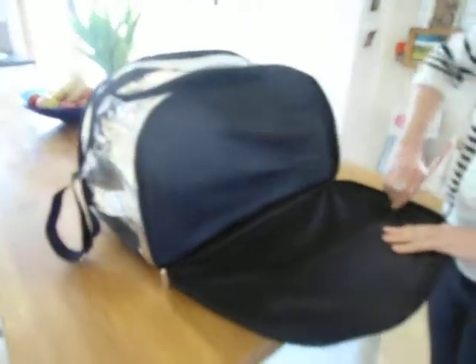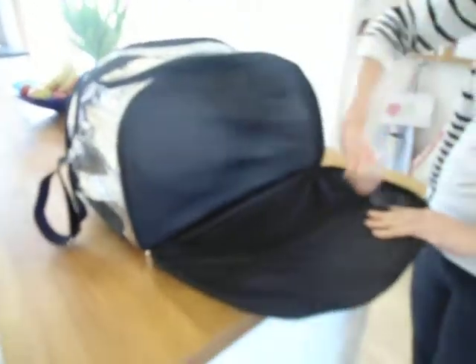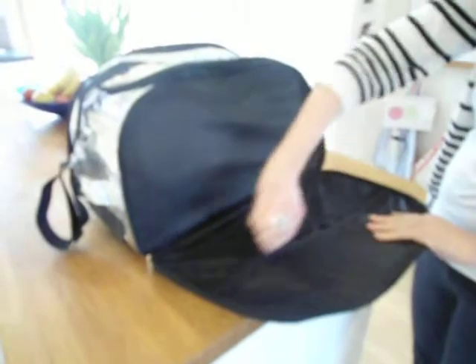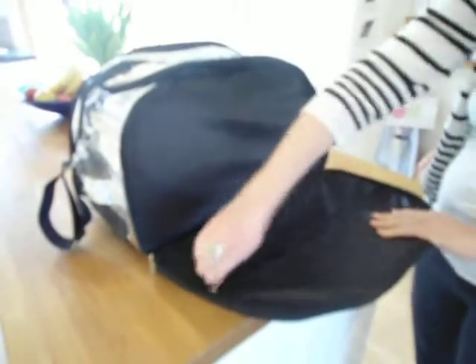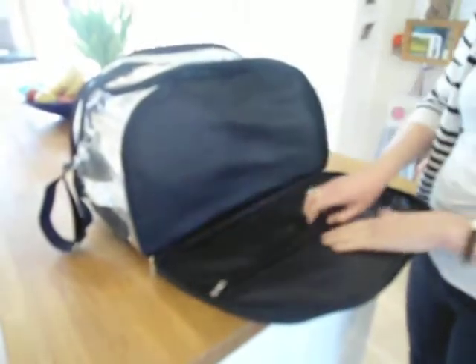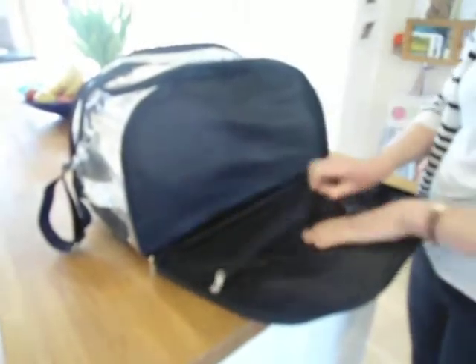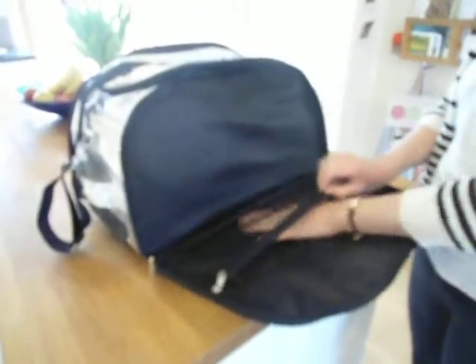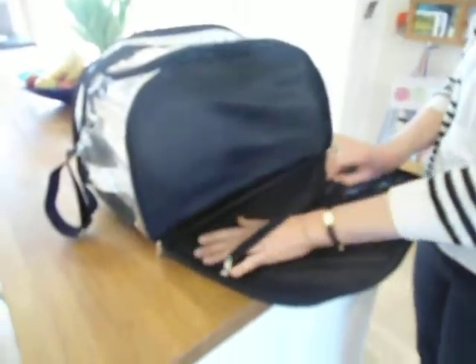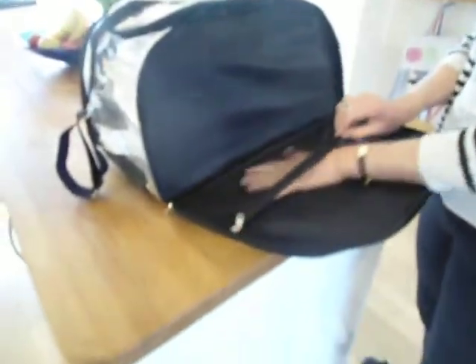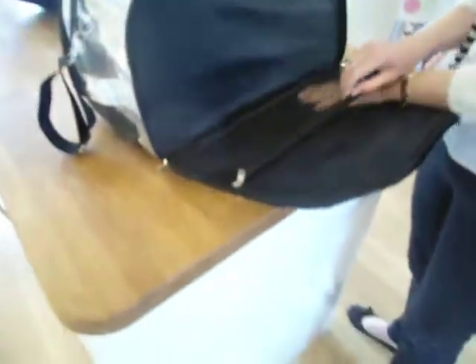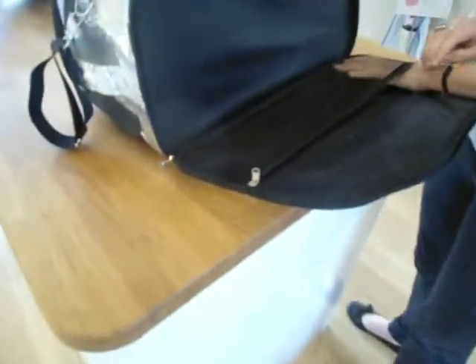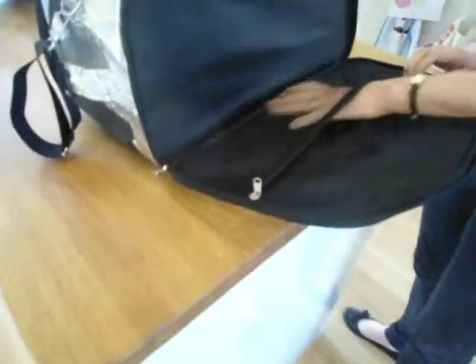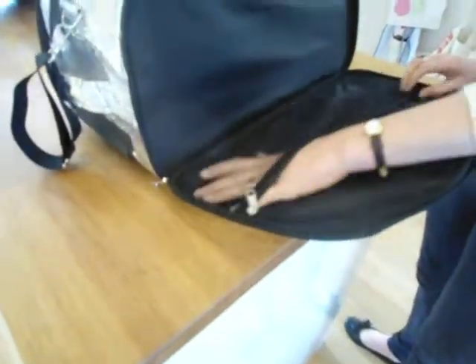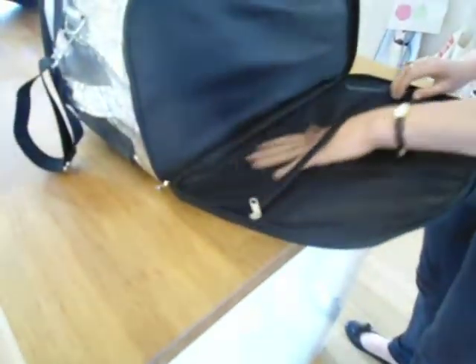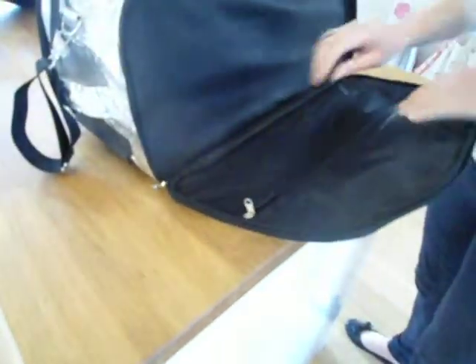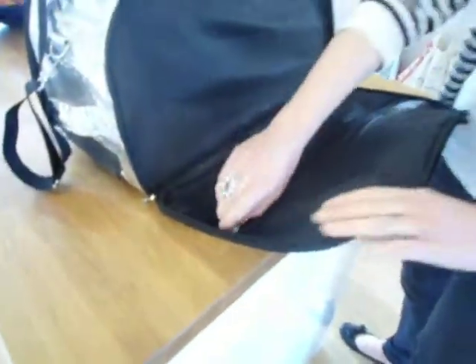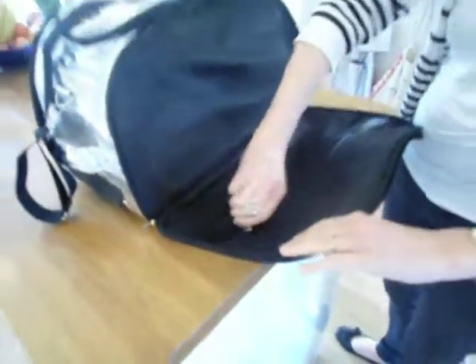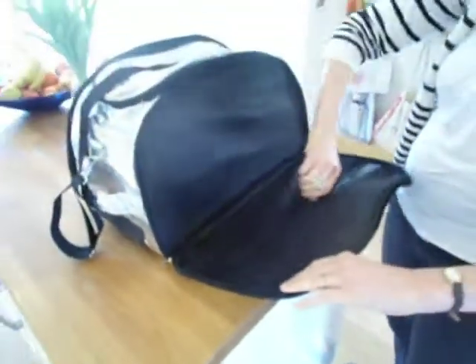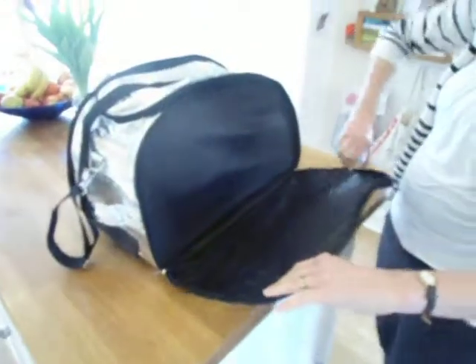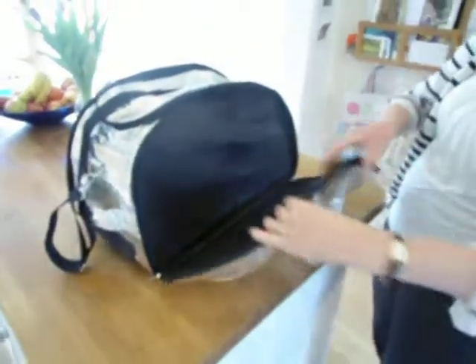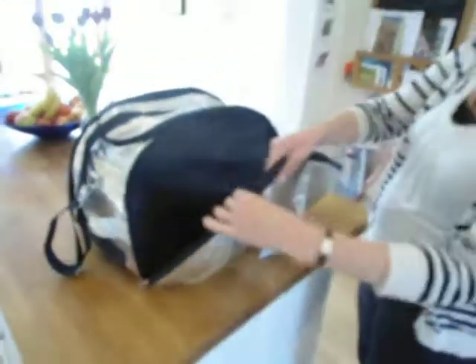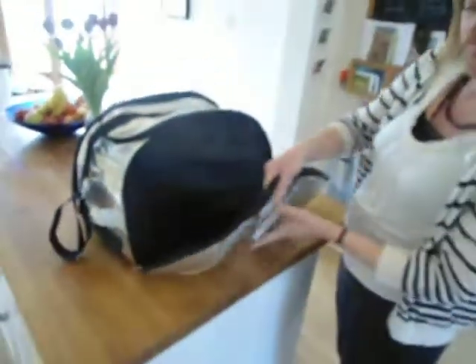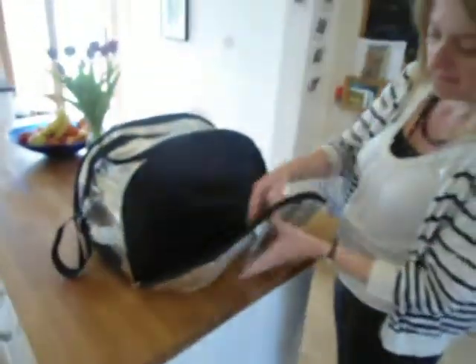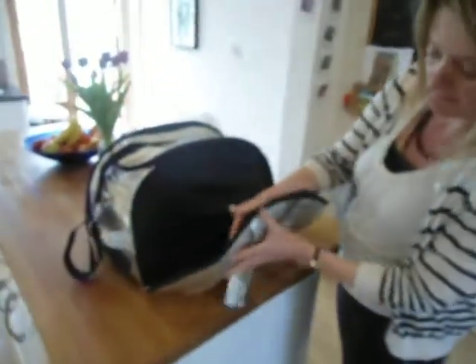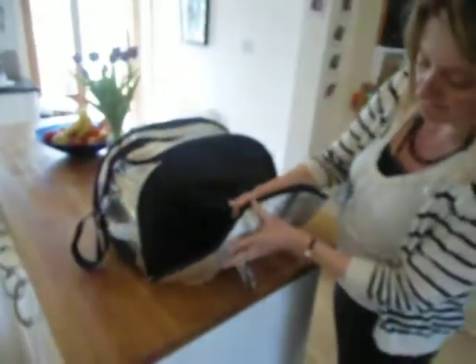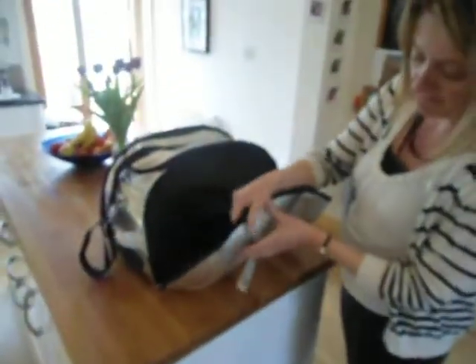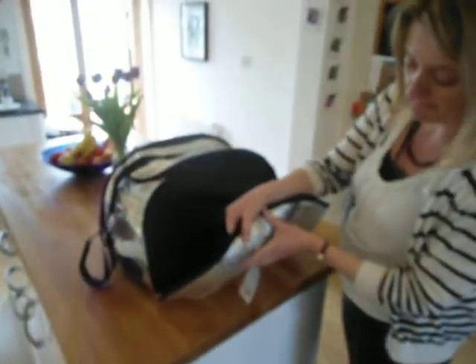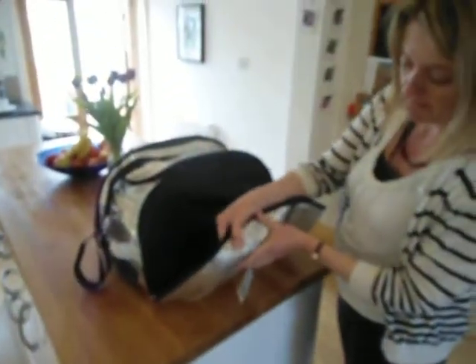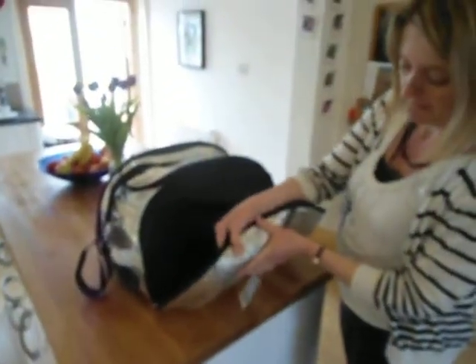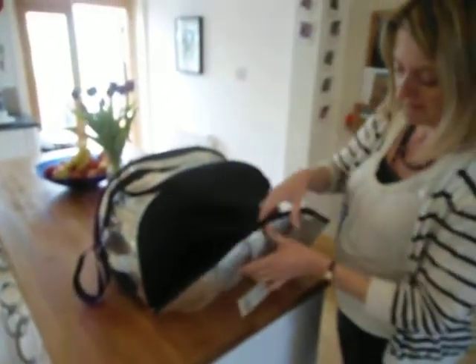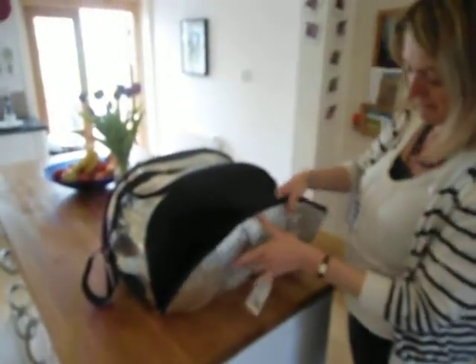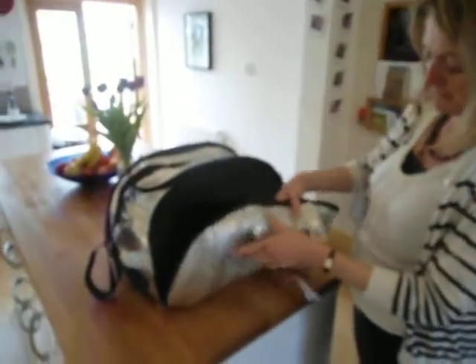Also here, there's a mesh area for keeping things tidy. You can also see the thickness of the material here as well.